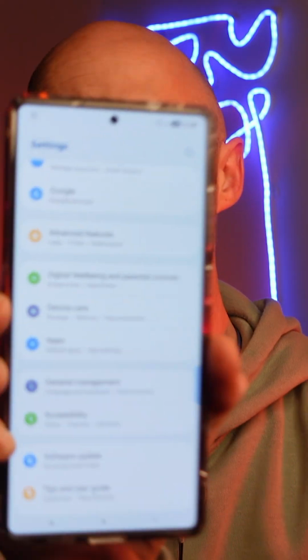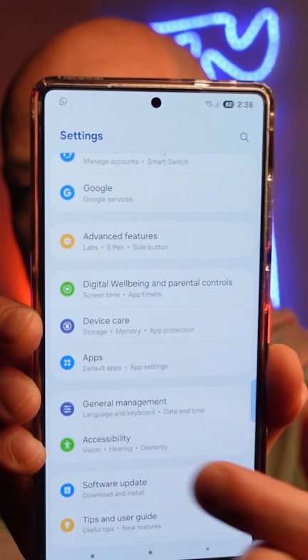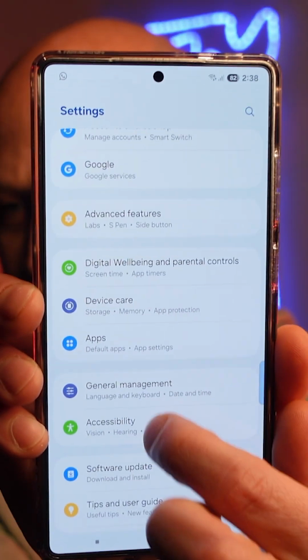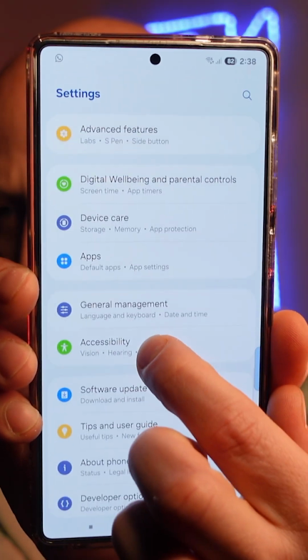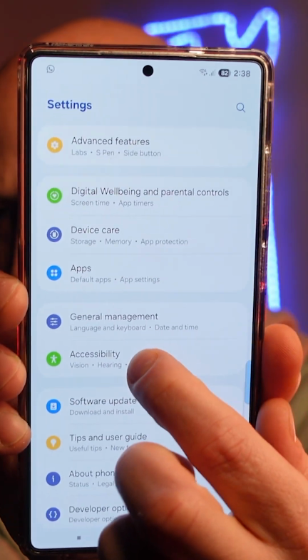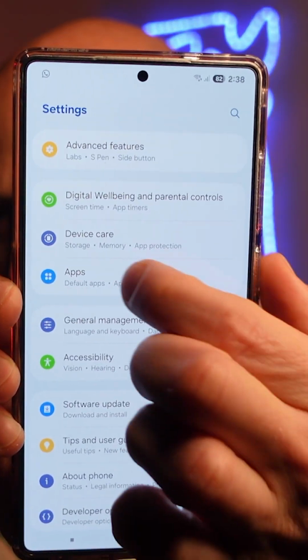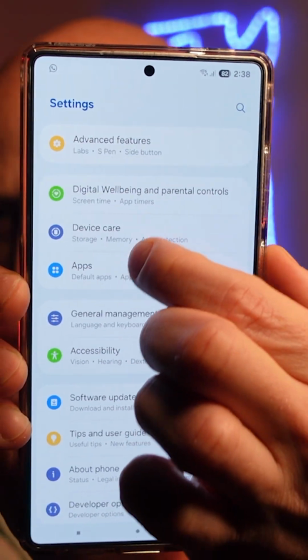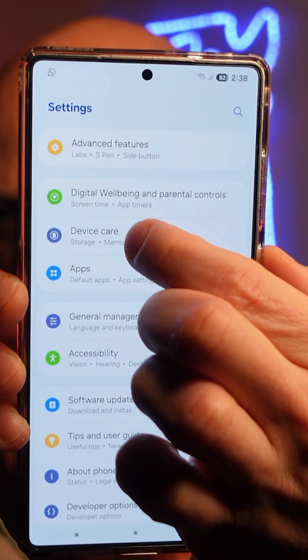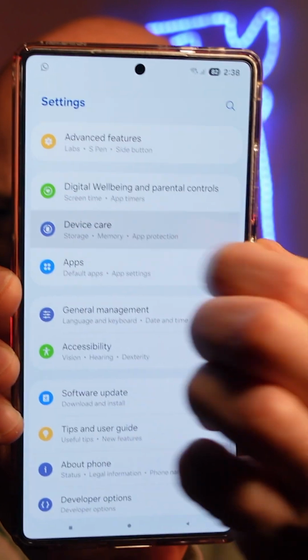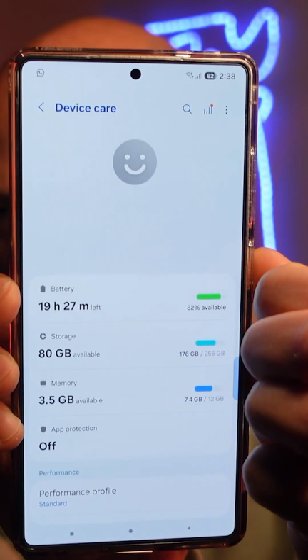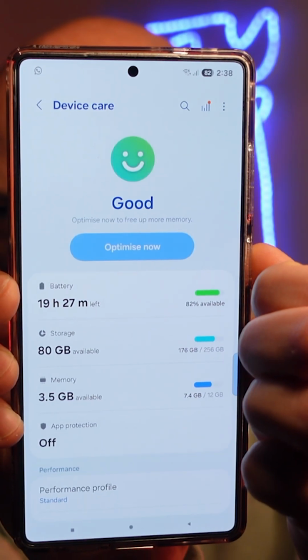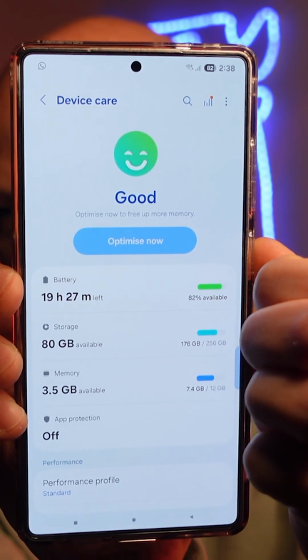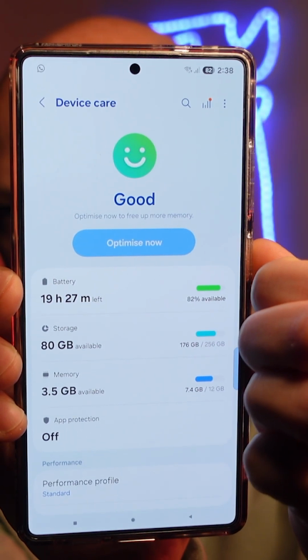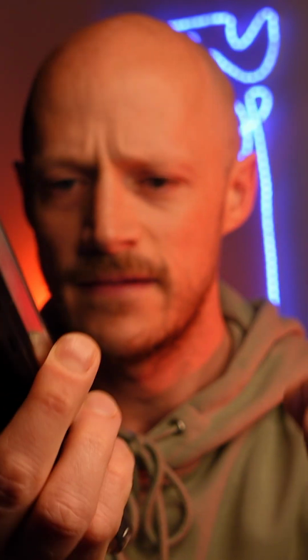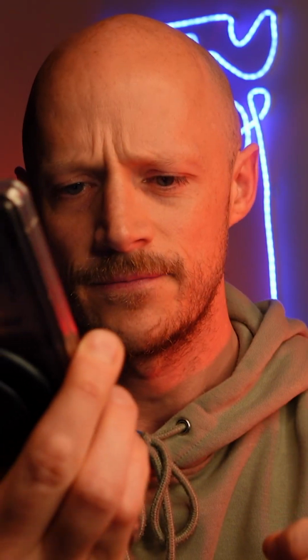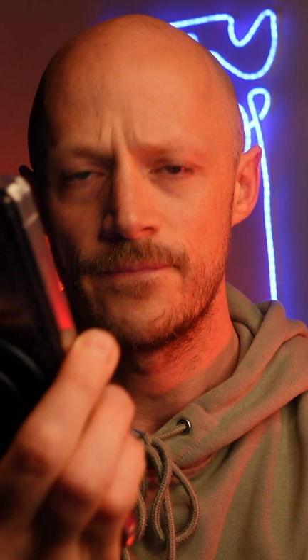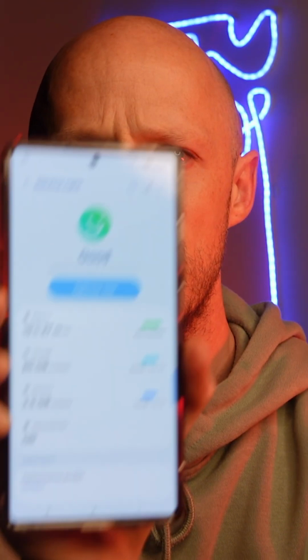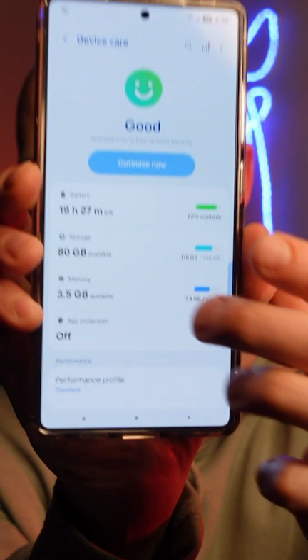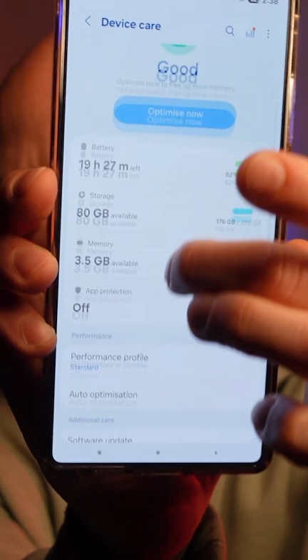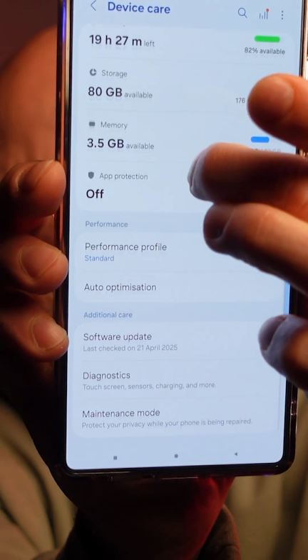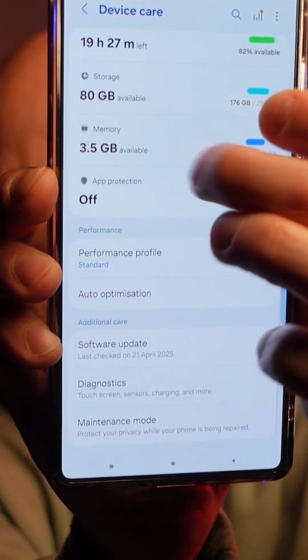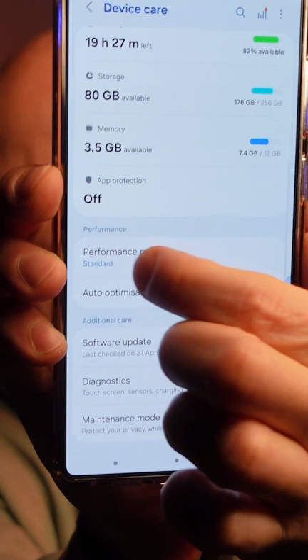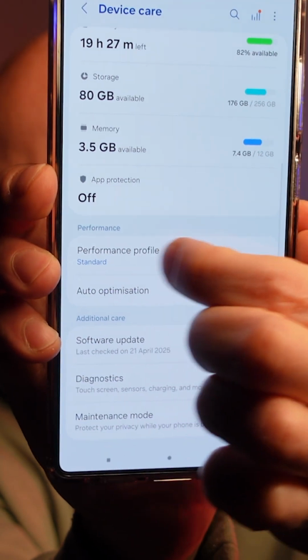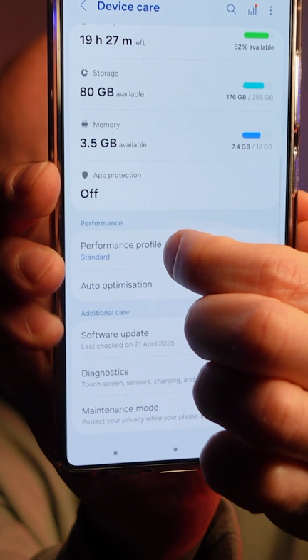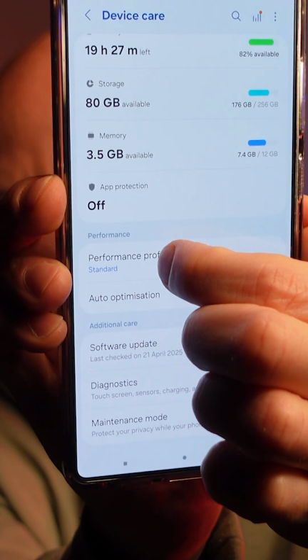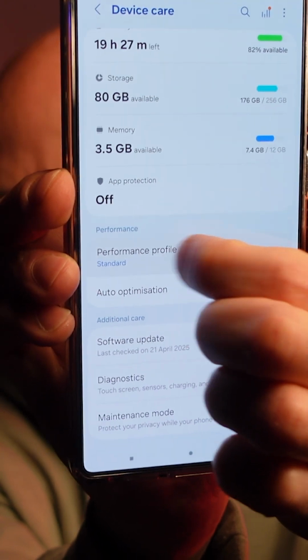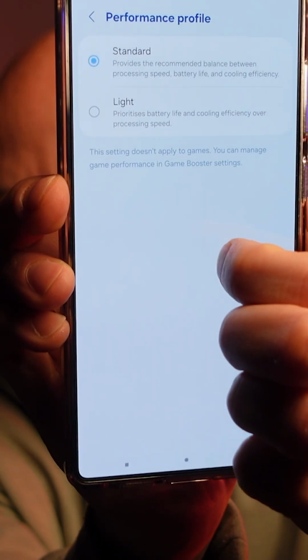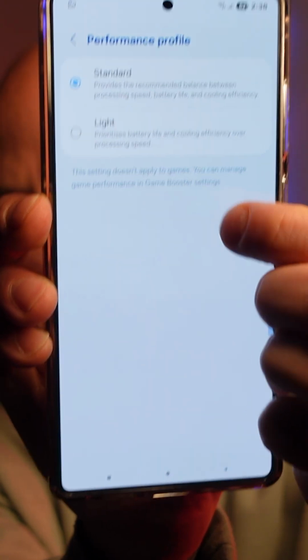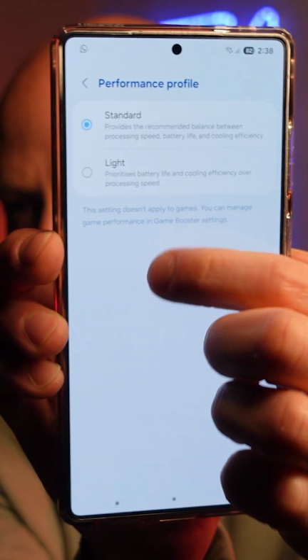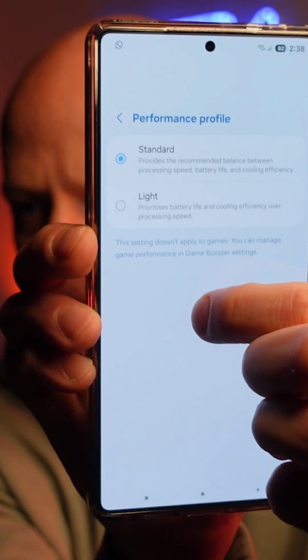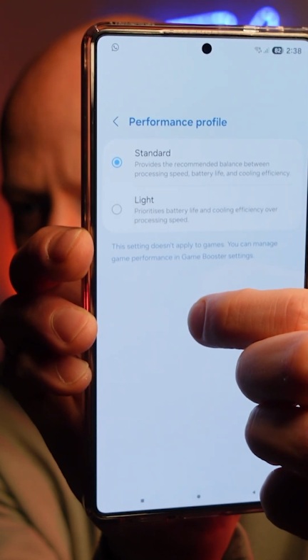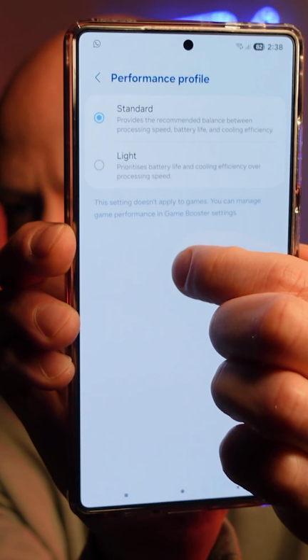Next up, back in Settings find Device Care and go into that menu. Then scroll down until you get to Performance Profile and select that option — you have a few options here.